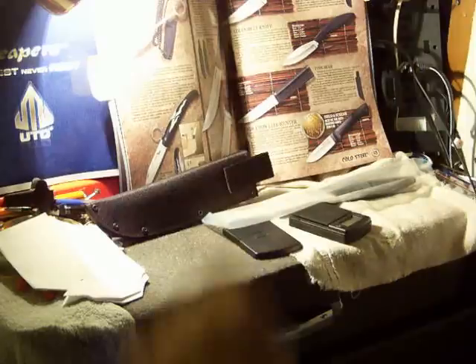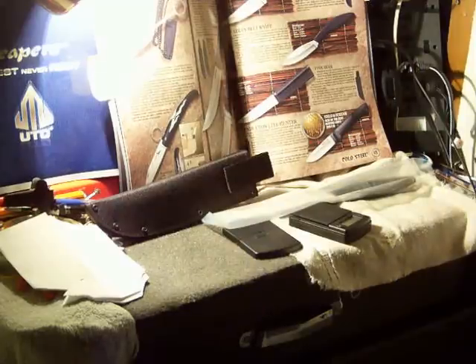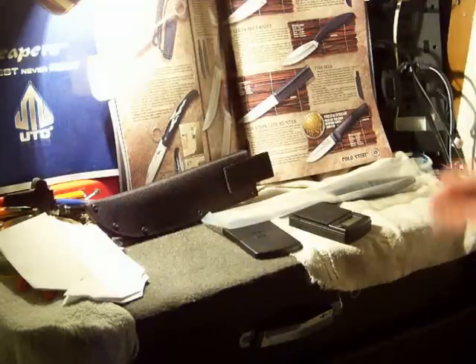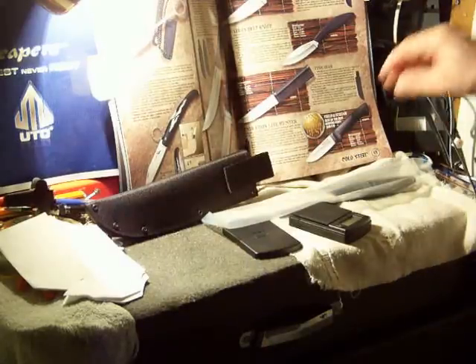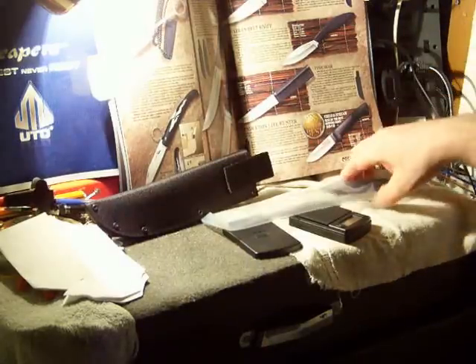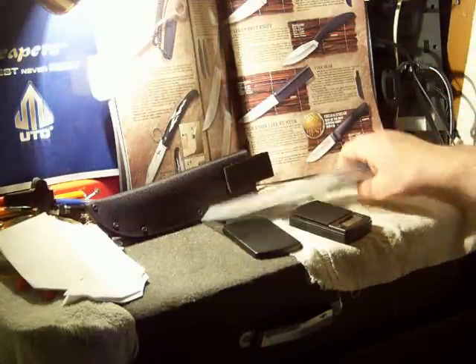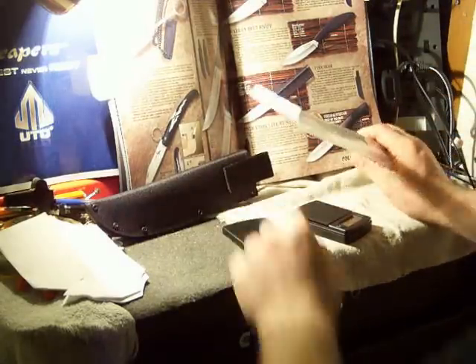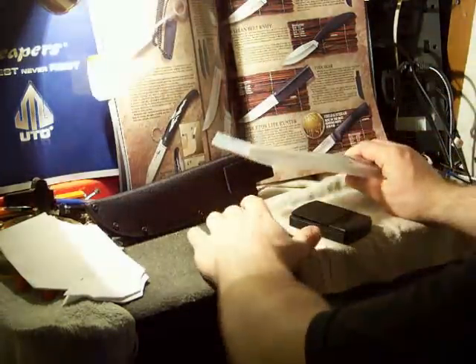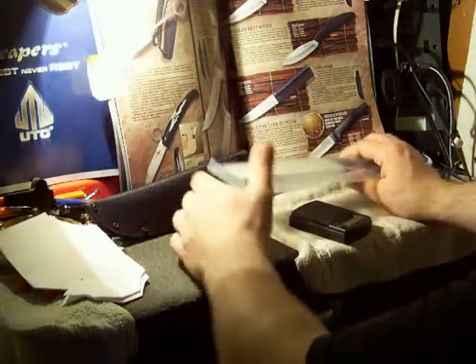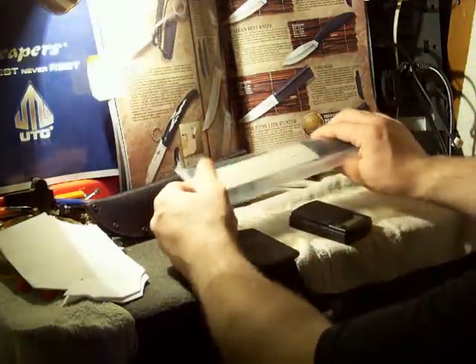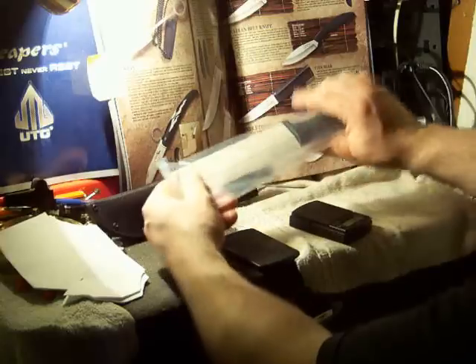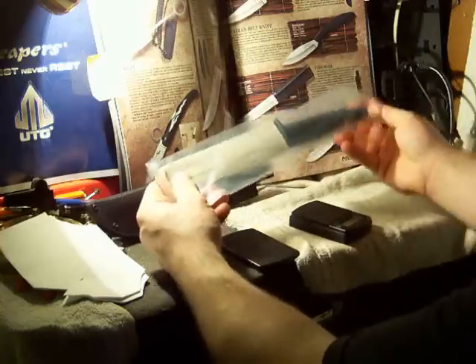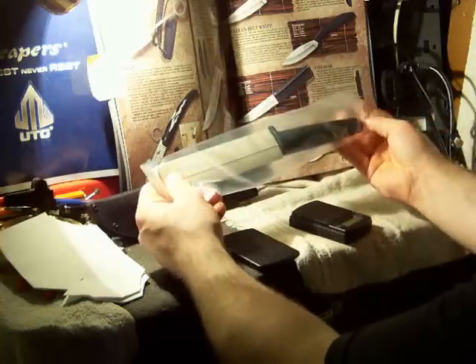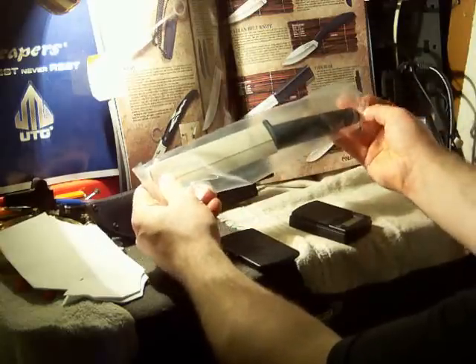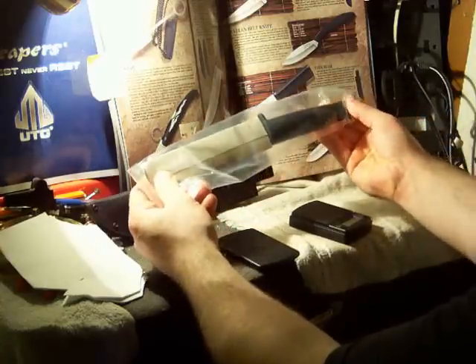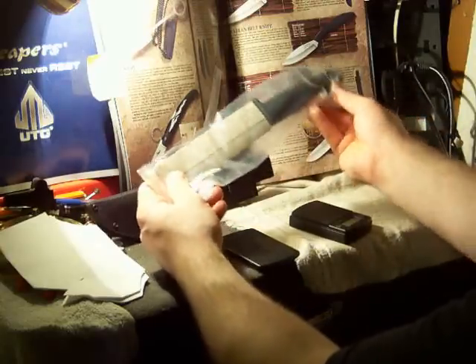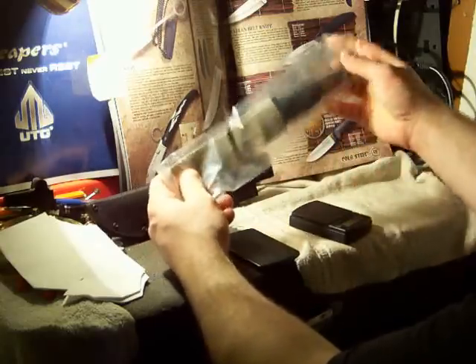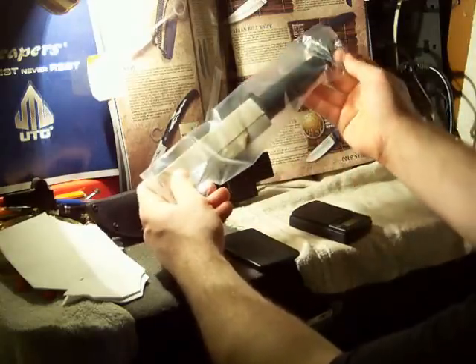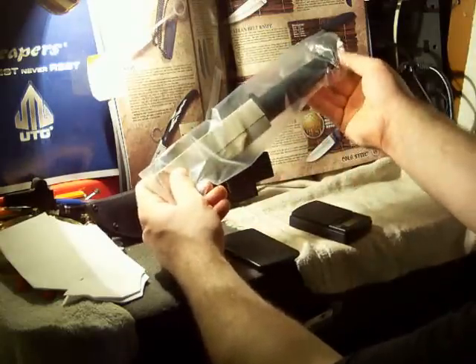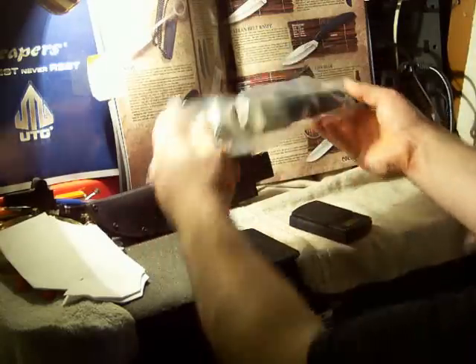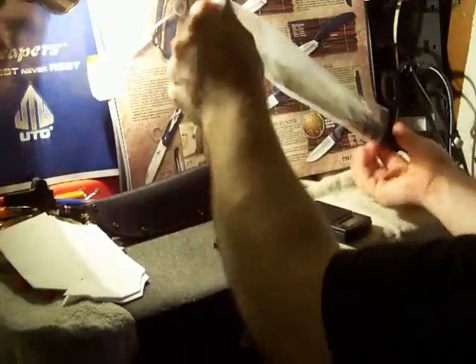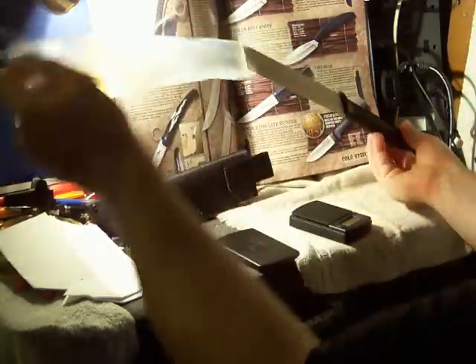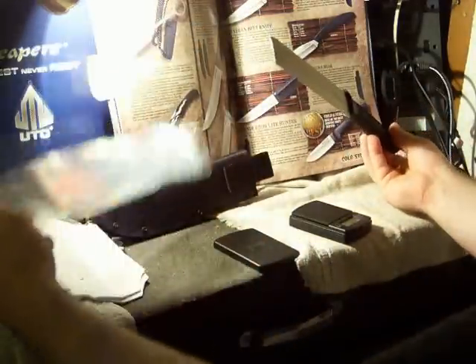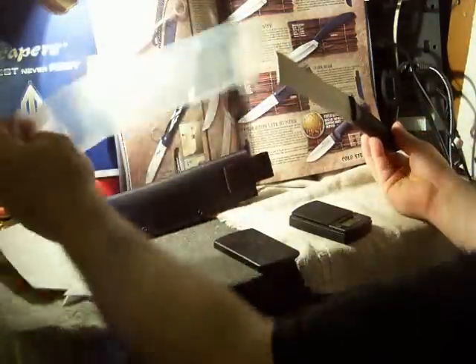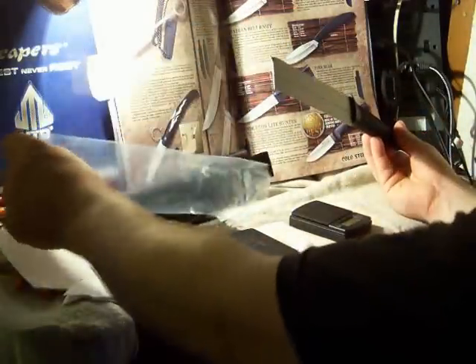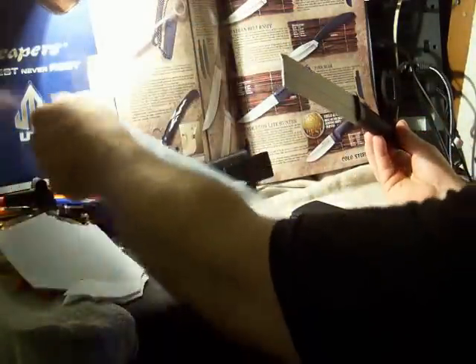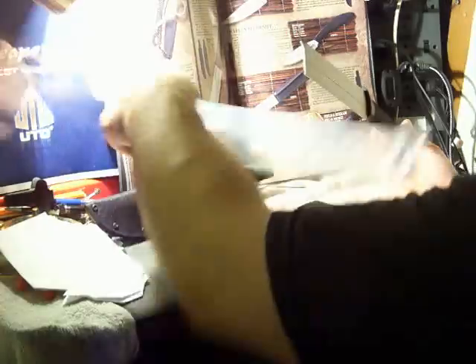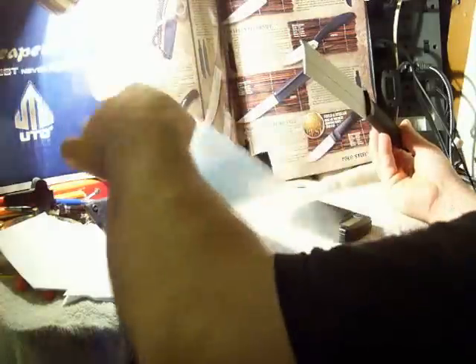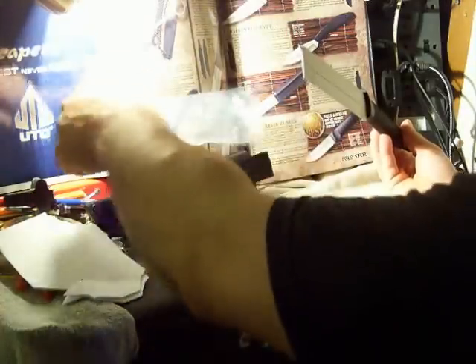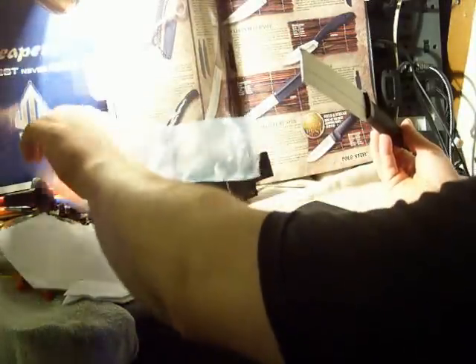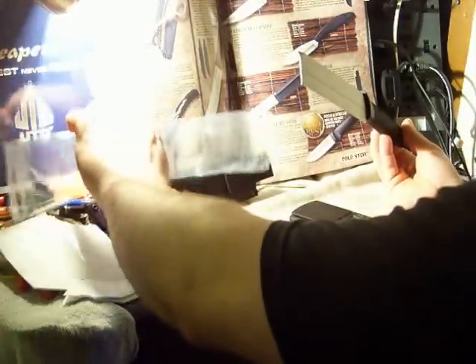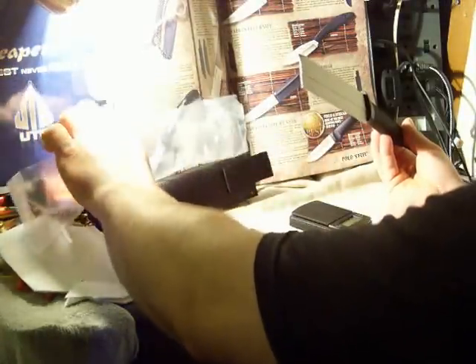Welcome back everybody, this is Josh with you. We're going to do another Cold Steel knife review. This is going to be the Outdoorsman Lite, which is an inexpensive version of their very, very popular Outdoorsman.